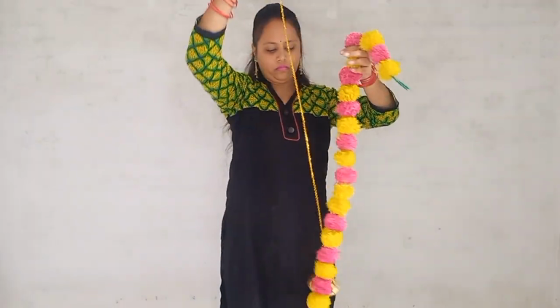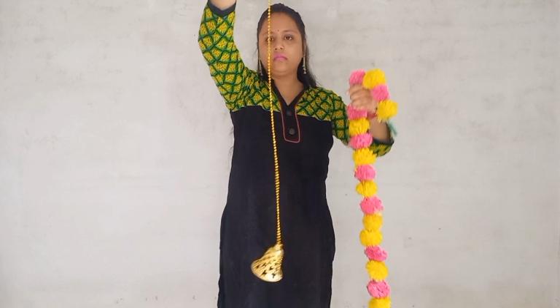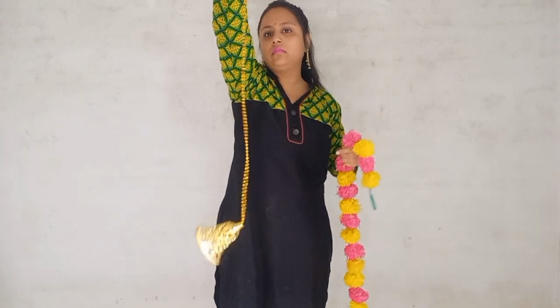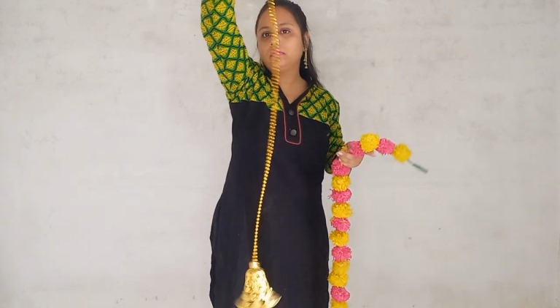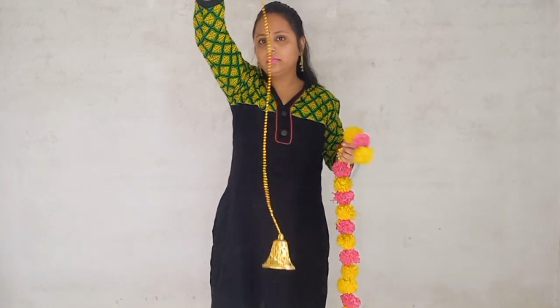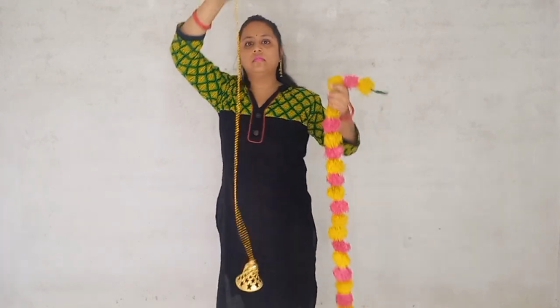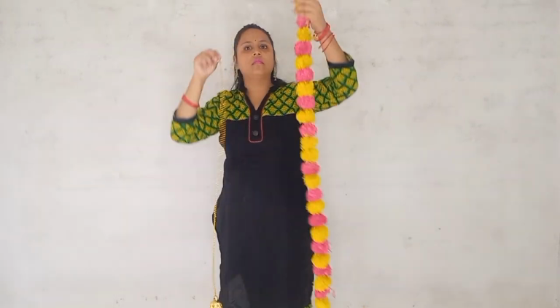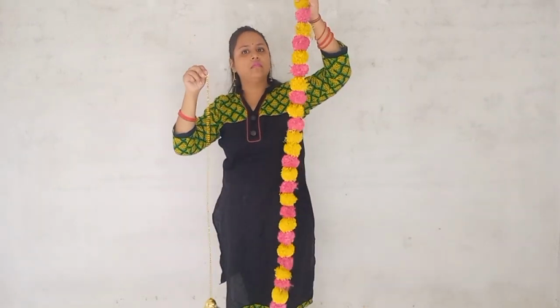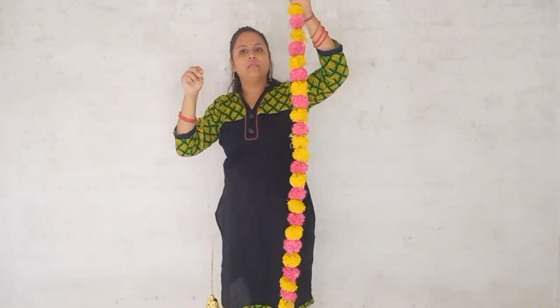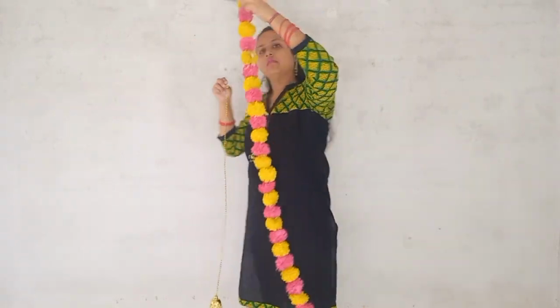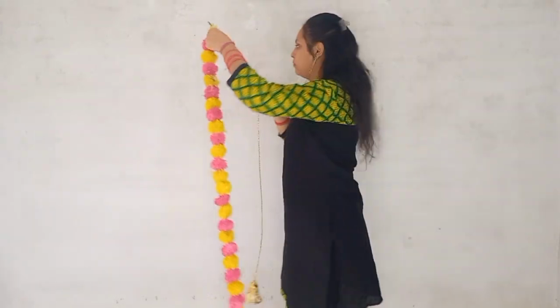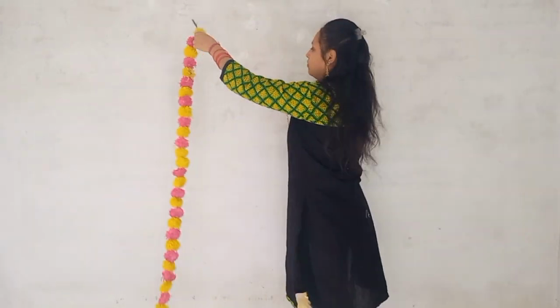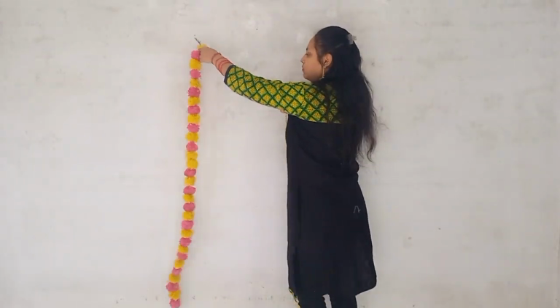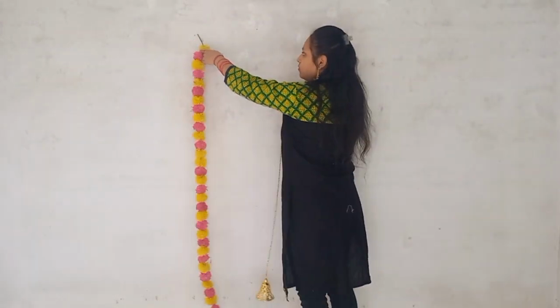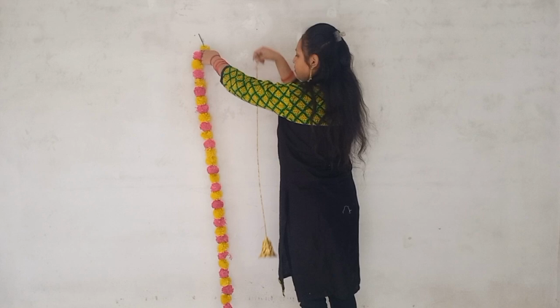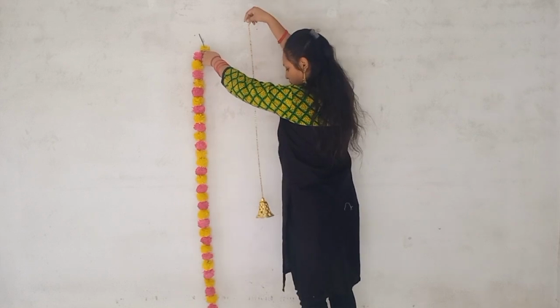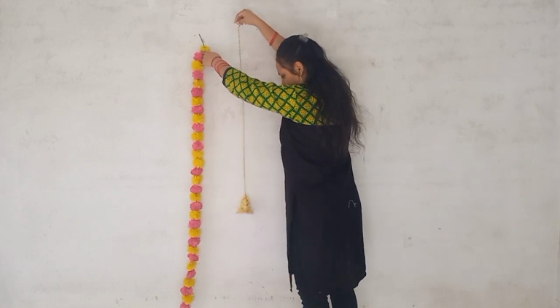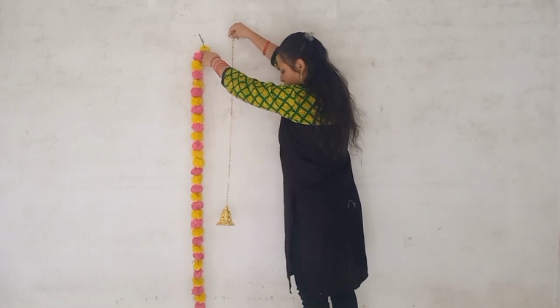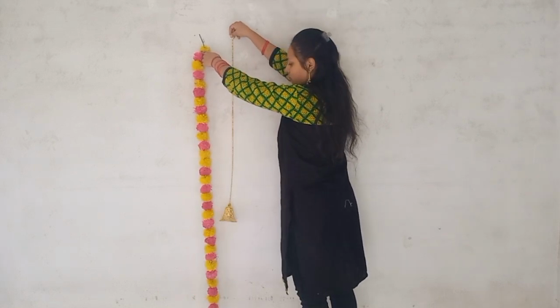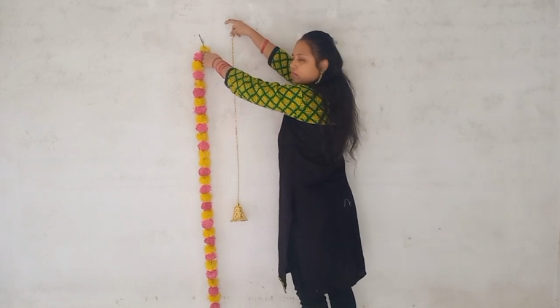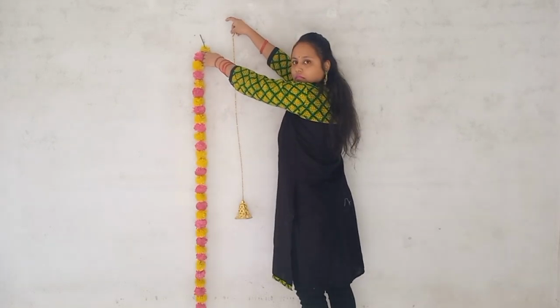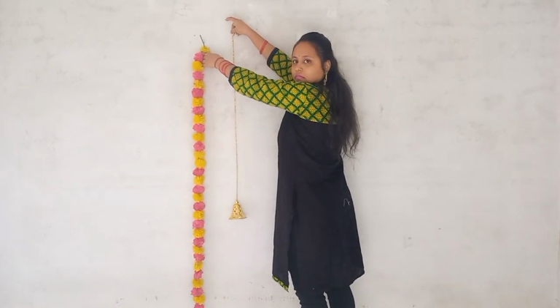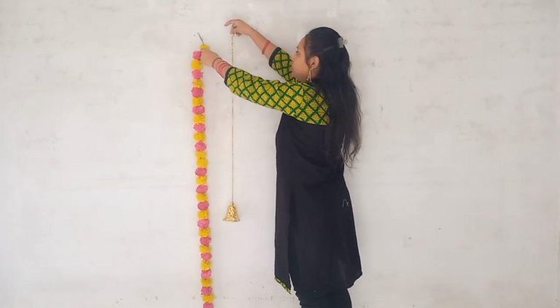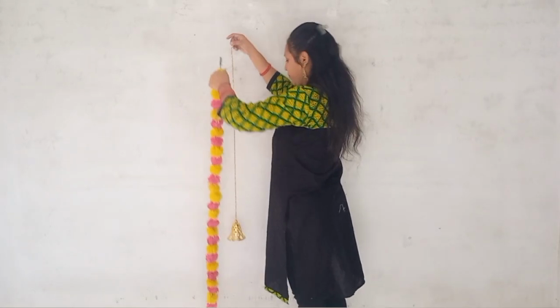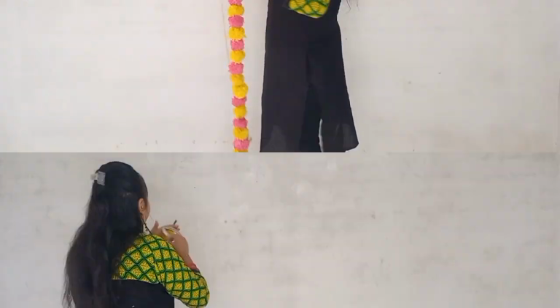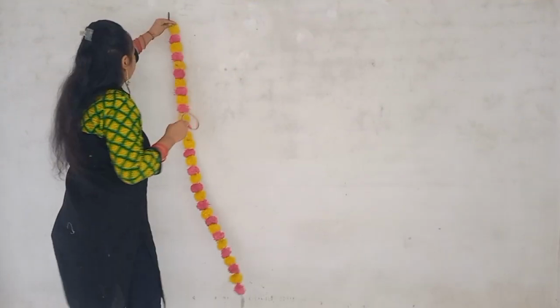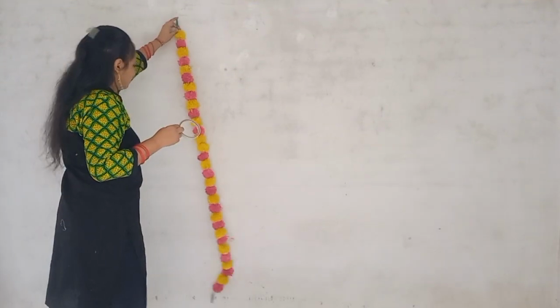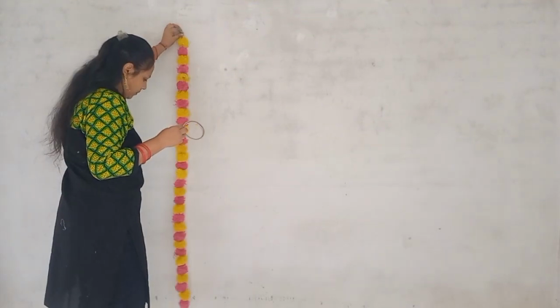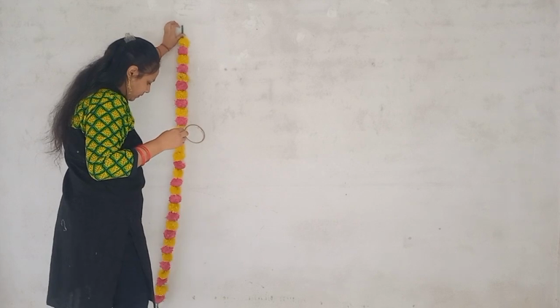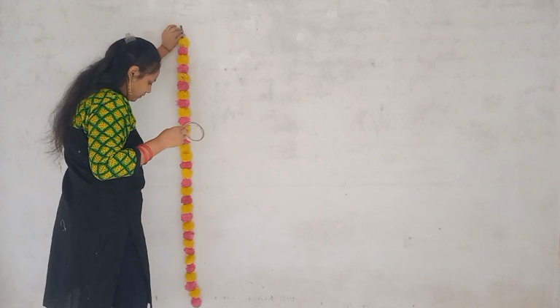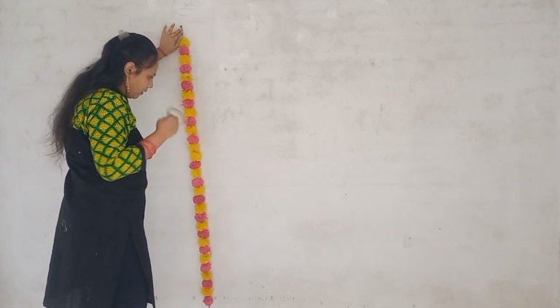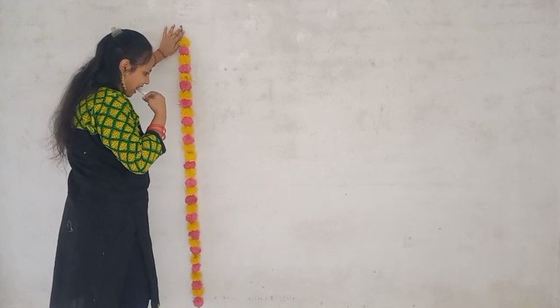In today's video, I will share with you one P.I.C. Batak, which I have told you about Flourish Rating. If you know that our wedding series will start, I have arranged the floor setting. I hope you like it.